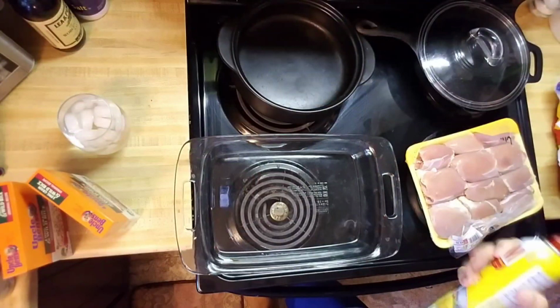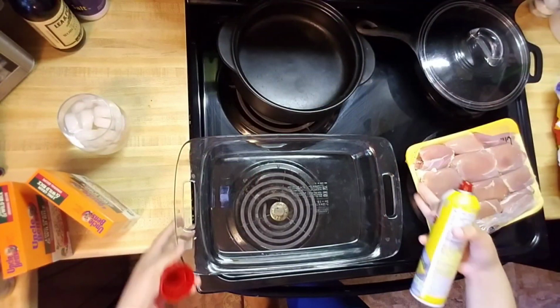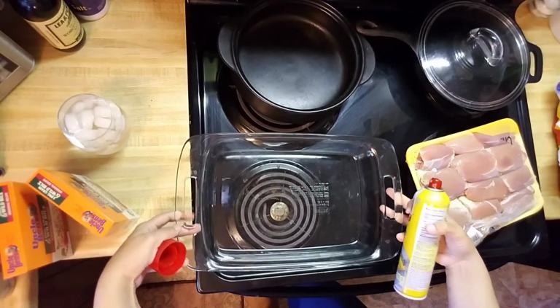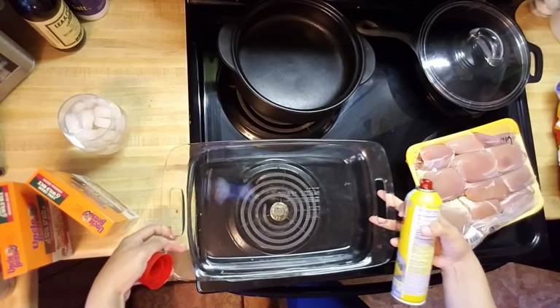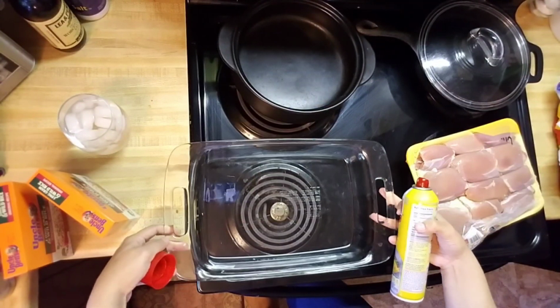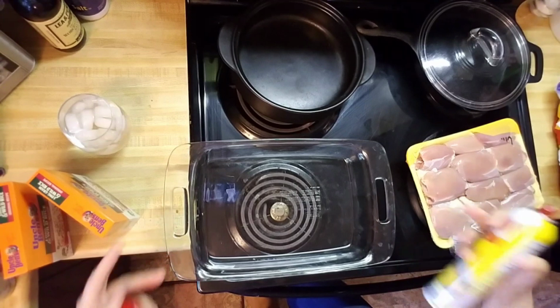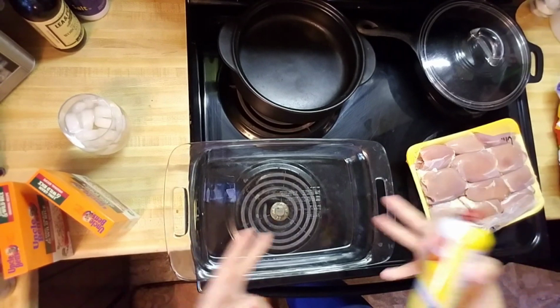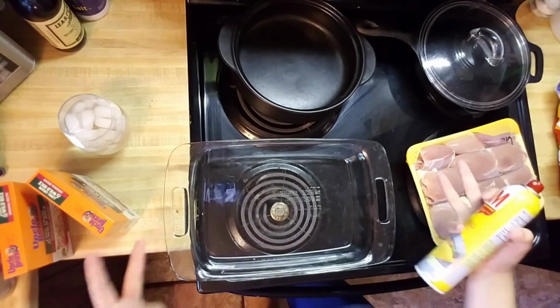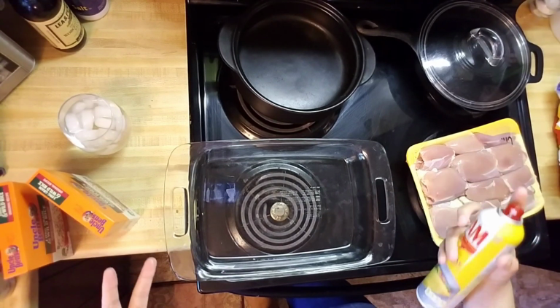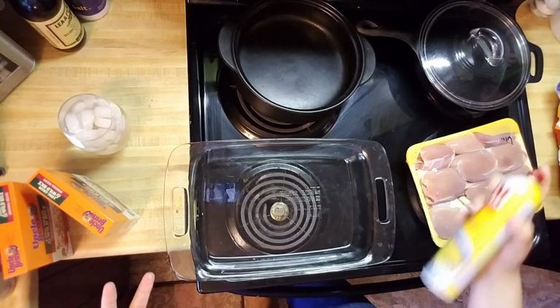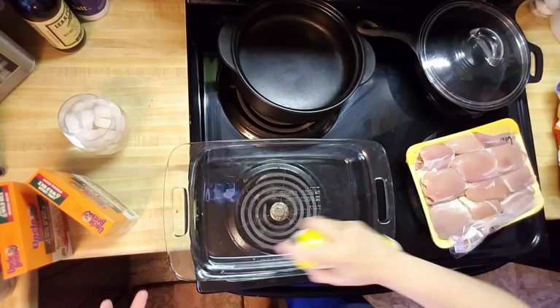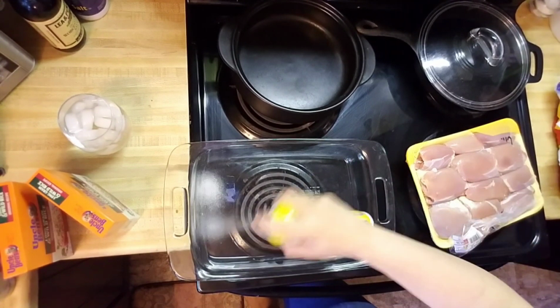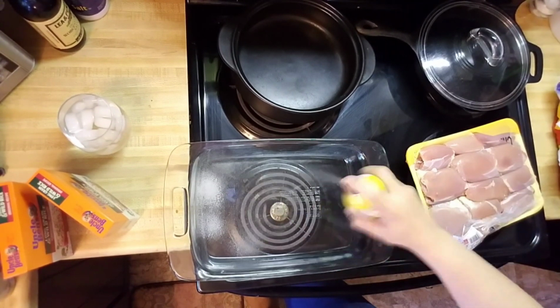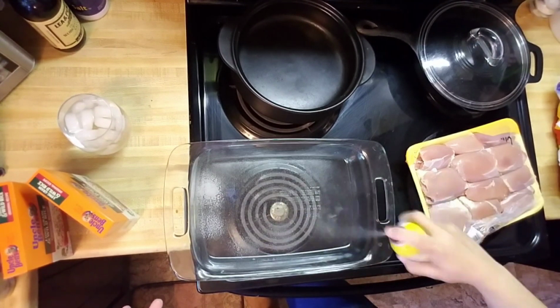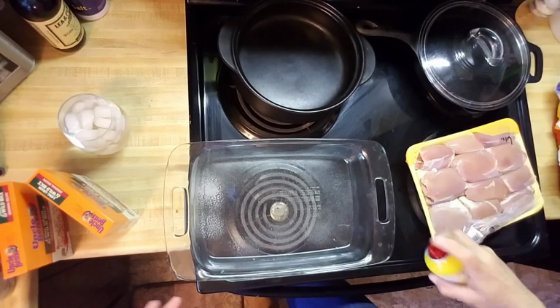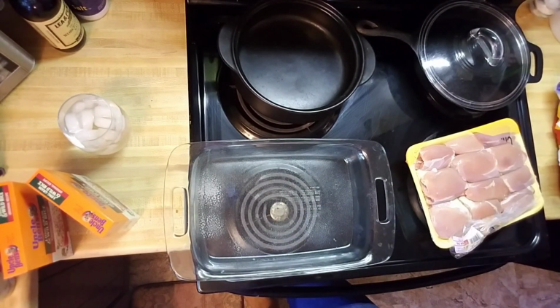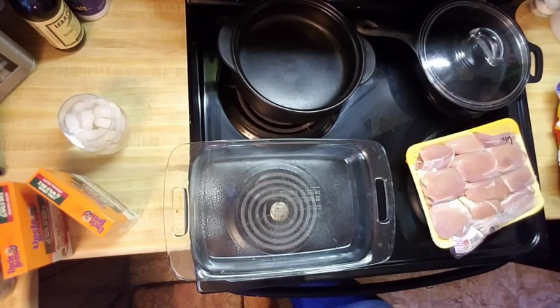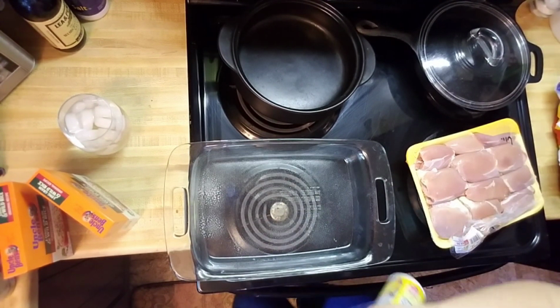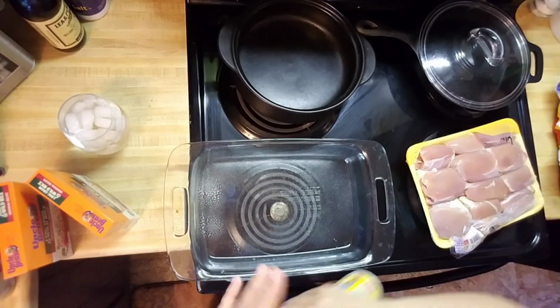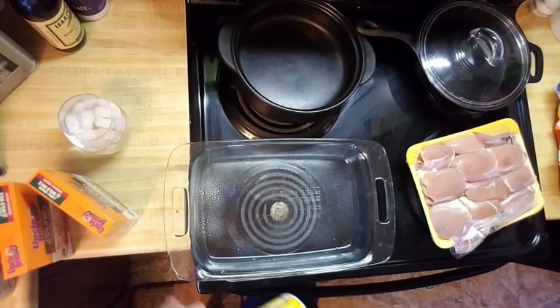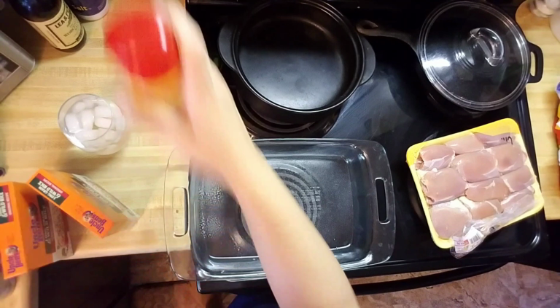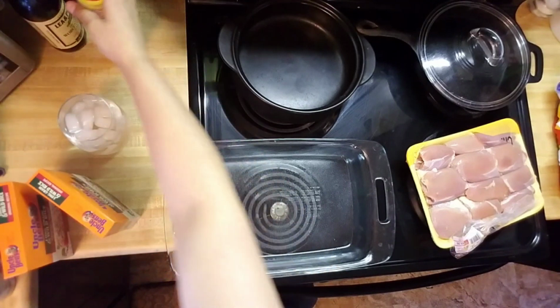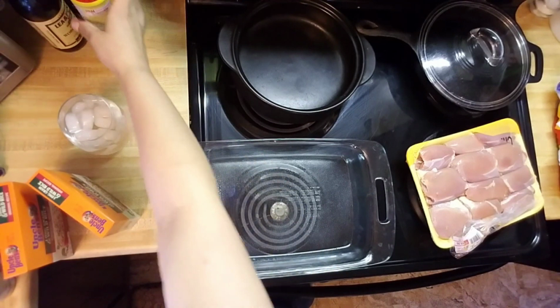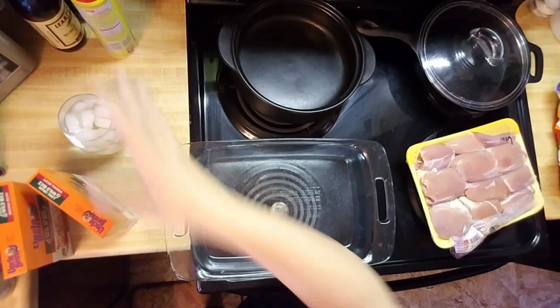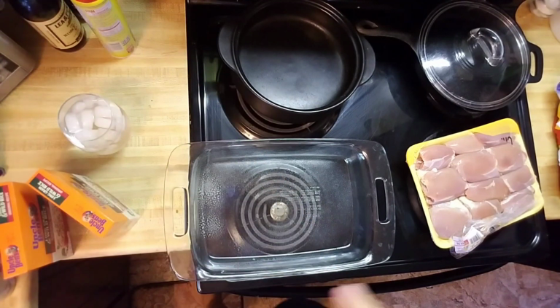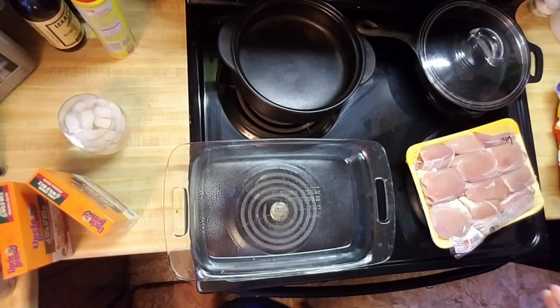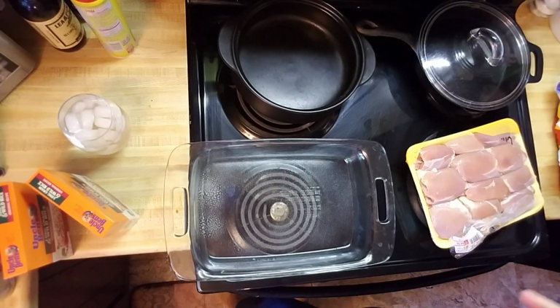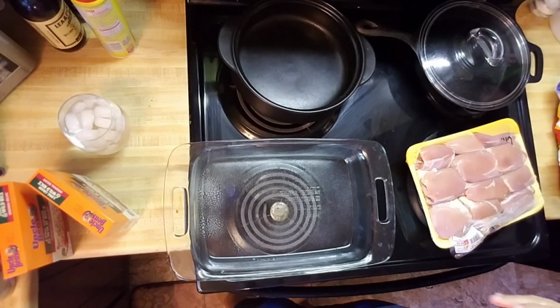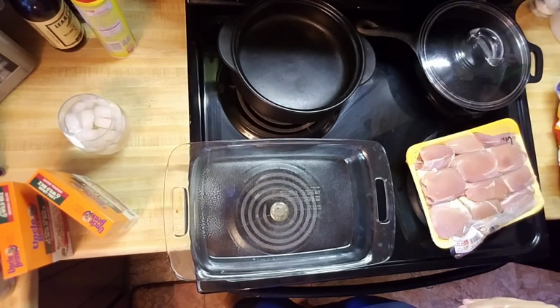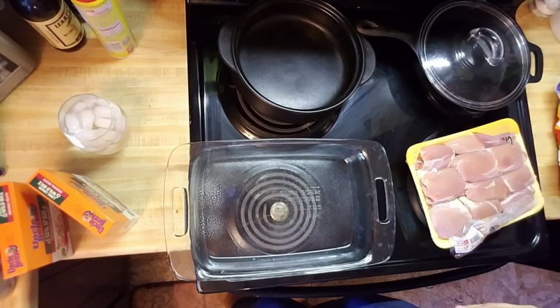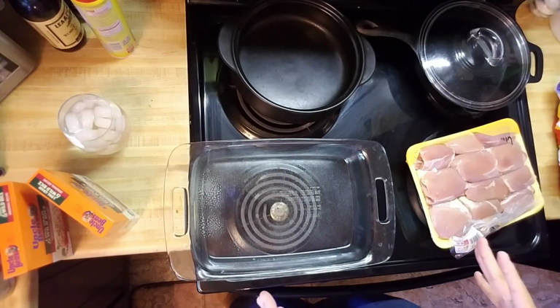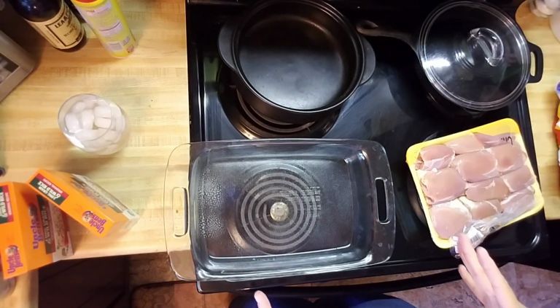So I just have a 9 by 13 inch pan. I'm just going to spray the bottom of it with some Pam. You don't have to, but I always do just as a precaution.